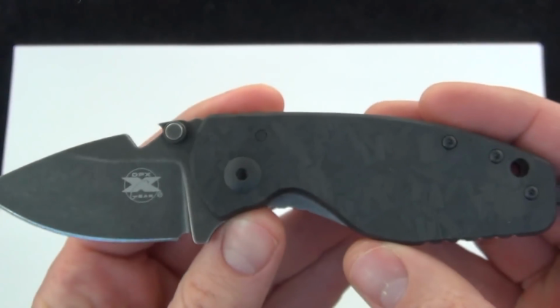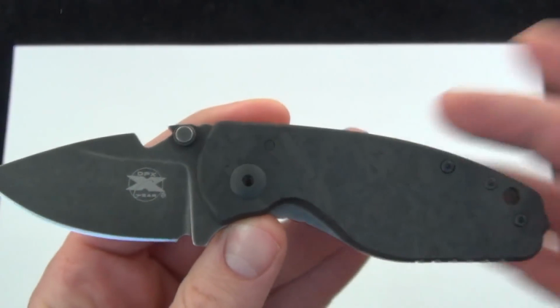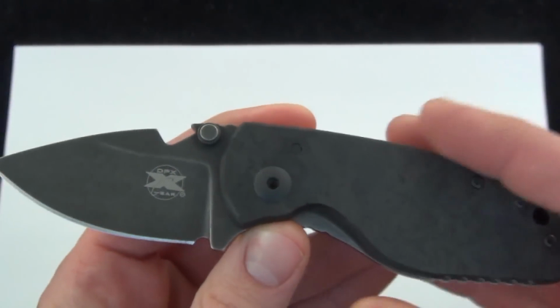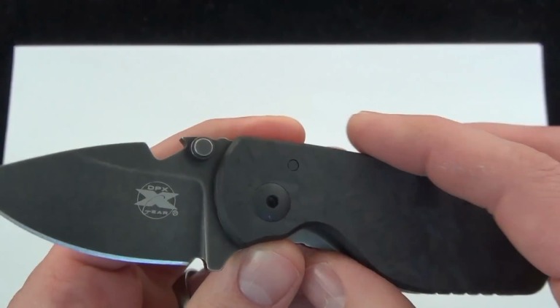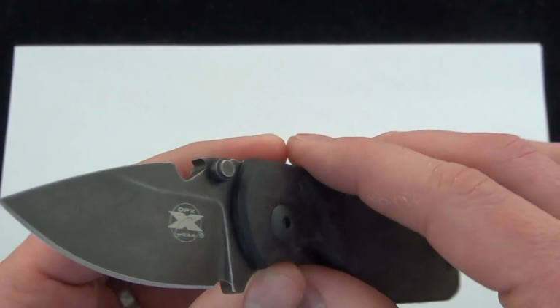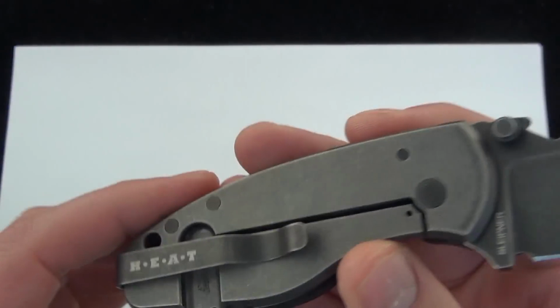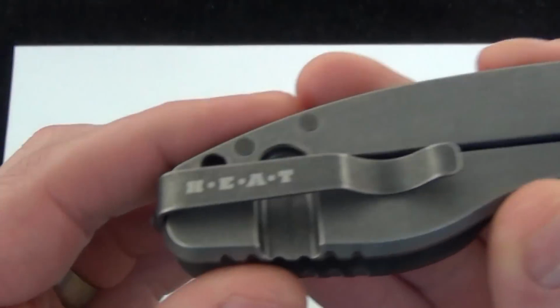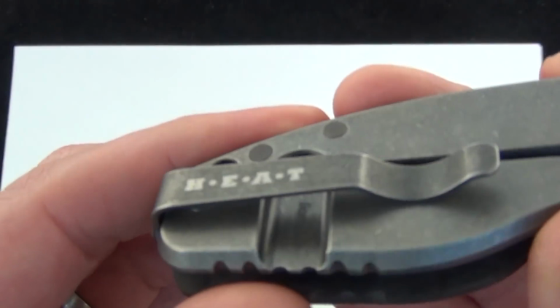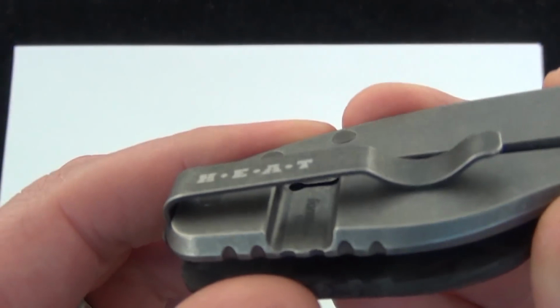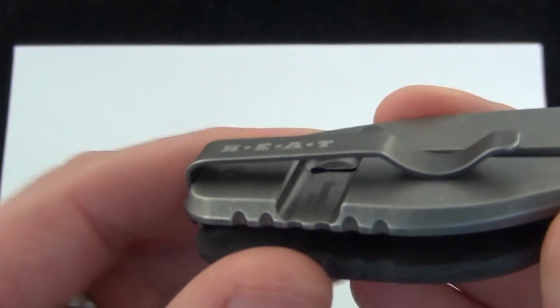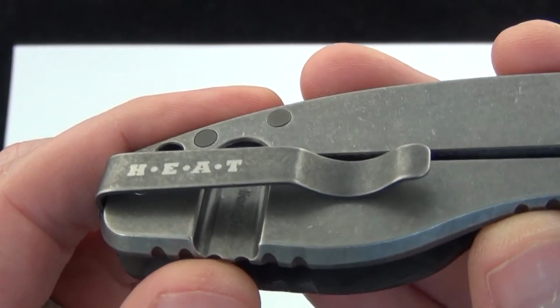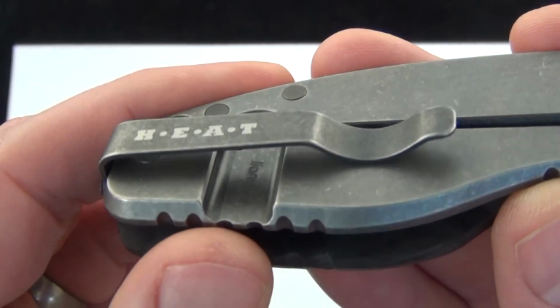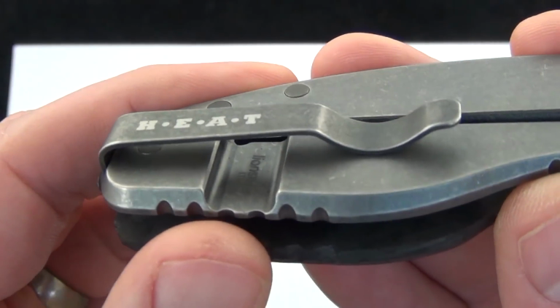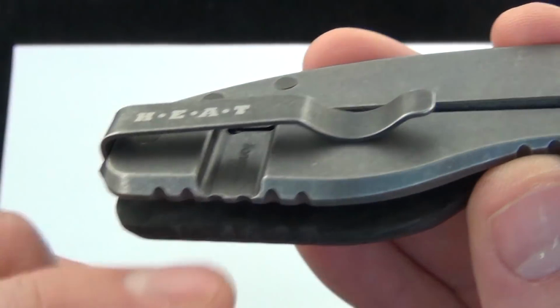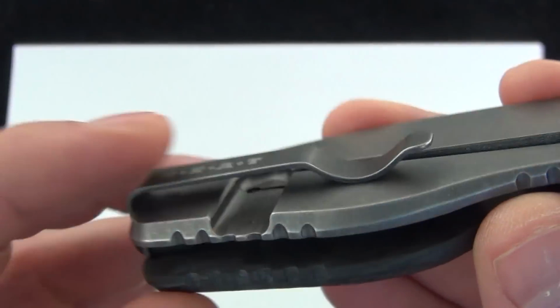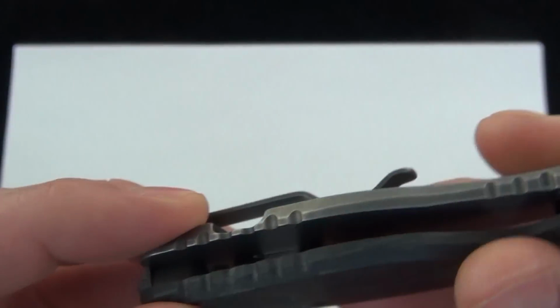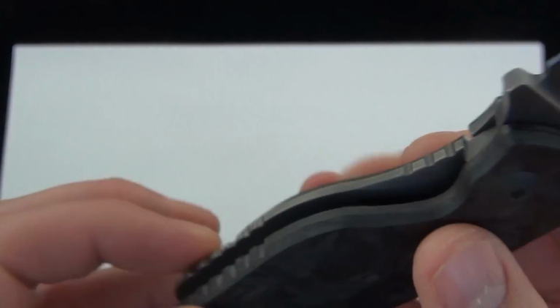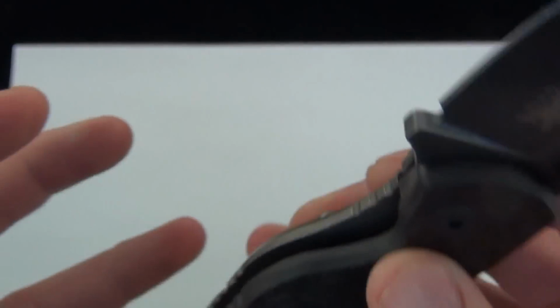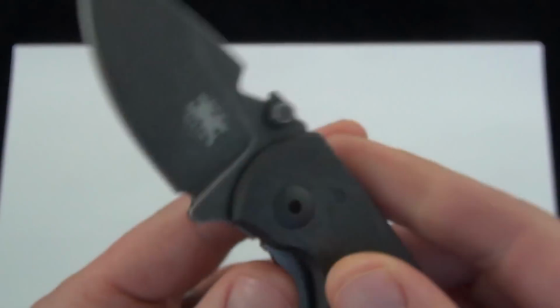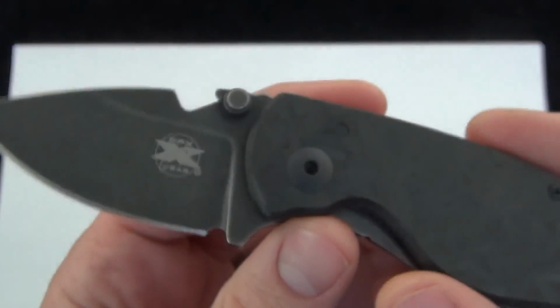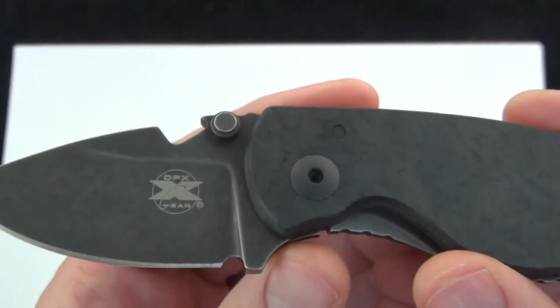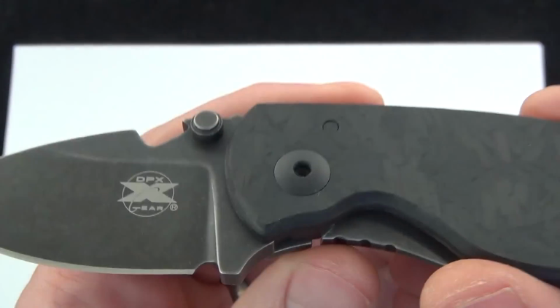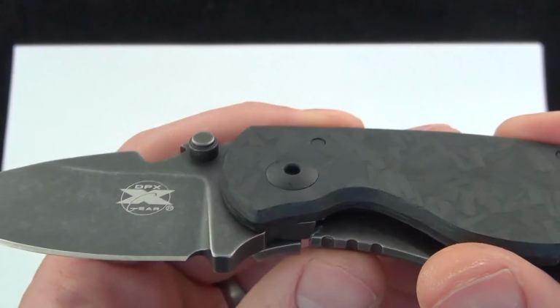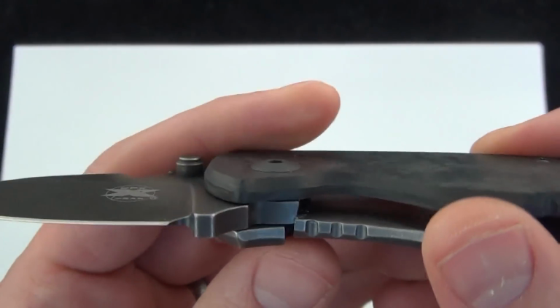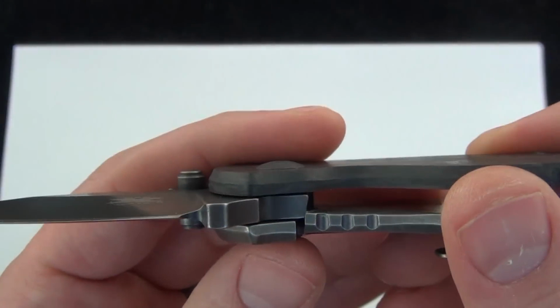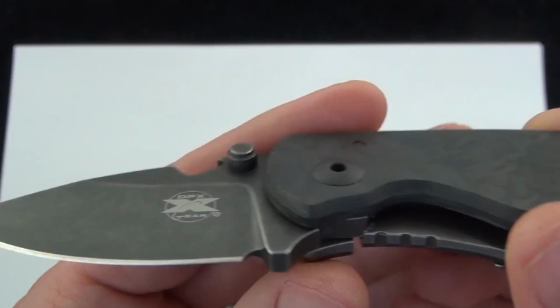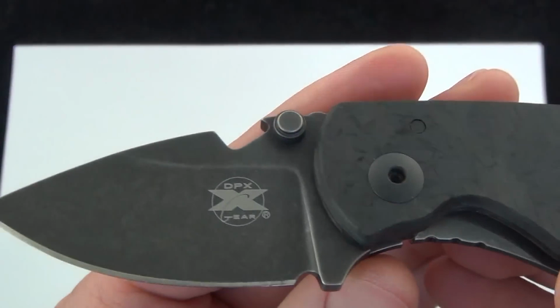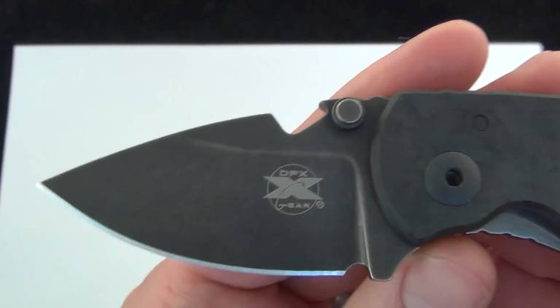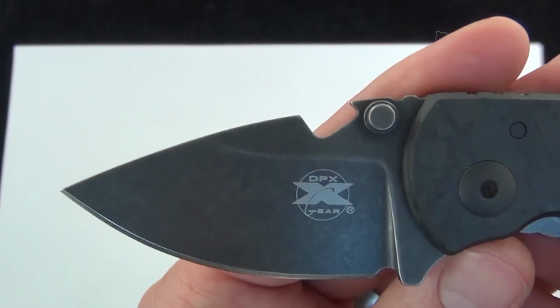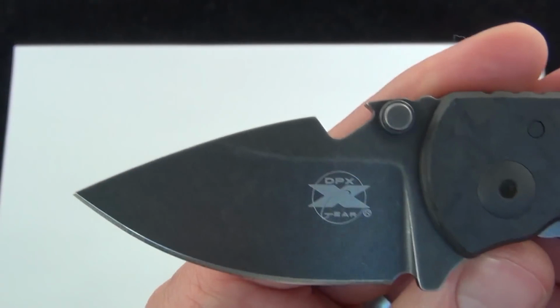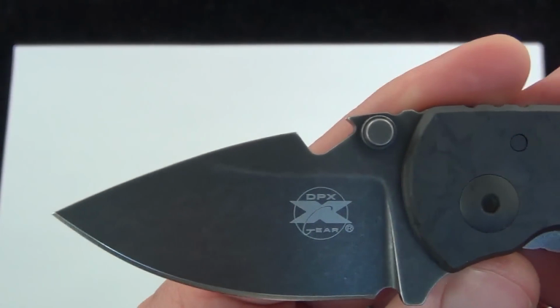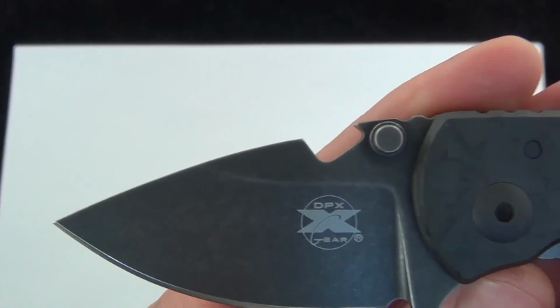Just a heads up — this knife is made by Lionsteel, brought to you by DPX. The manufacturing is done by Lionsteel. I think they make one of the best knives out there, especially folders. They do an excellent job. The finish on the knife is very well done.